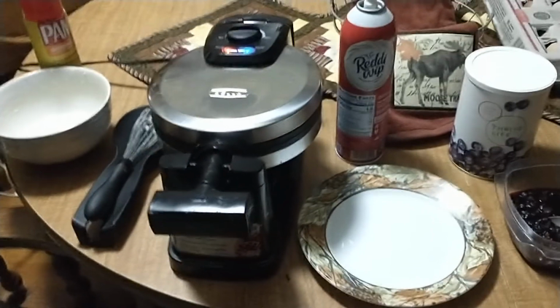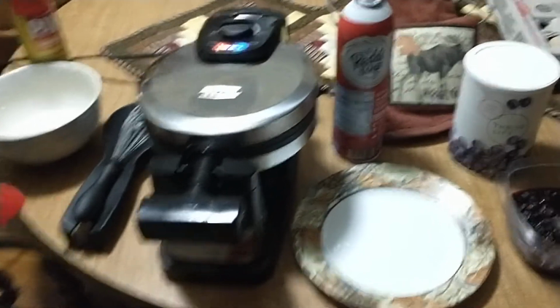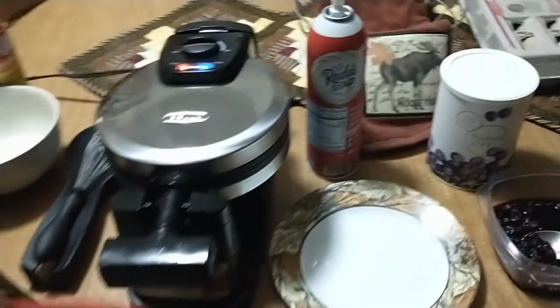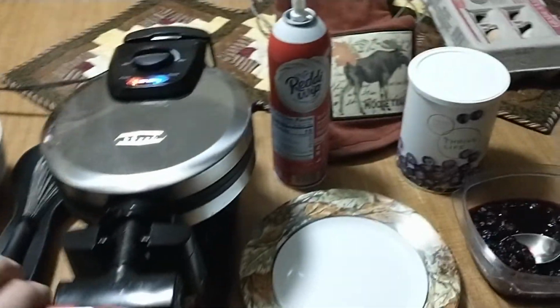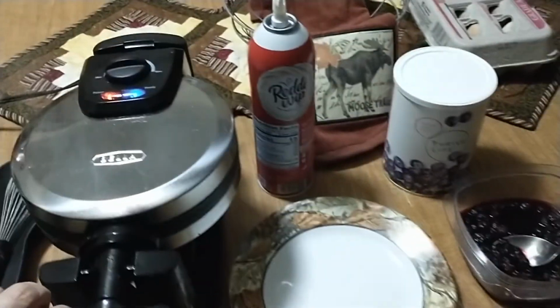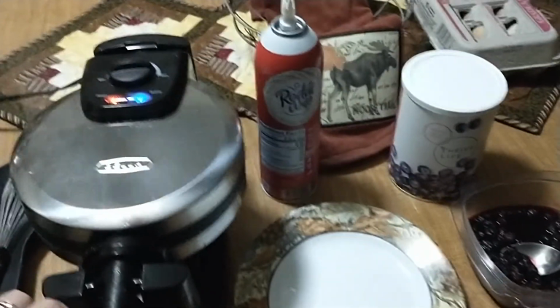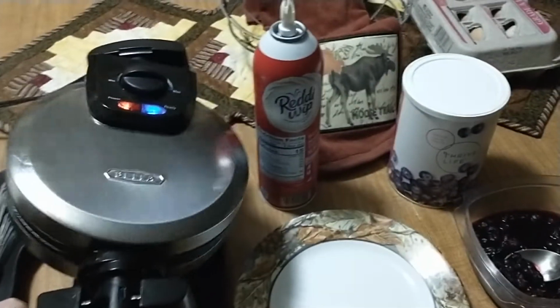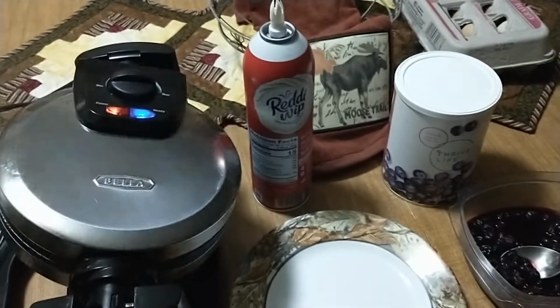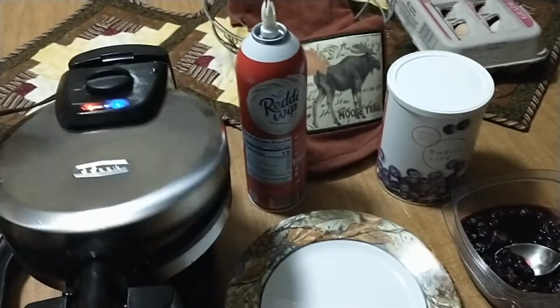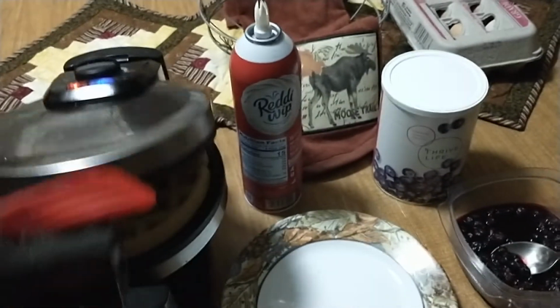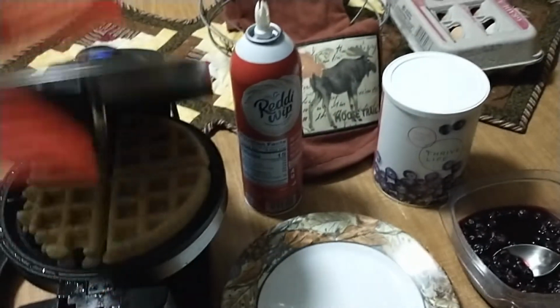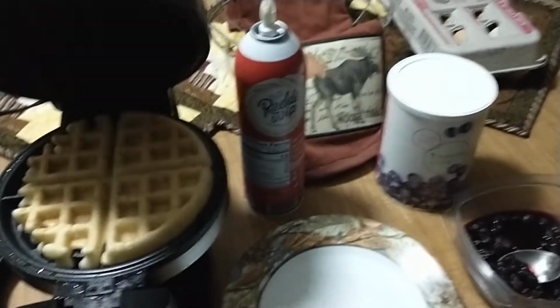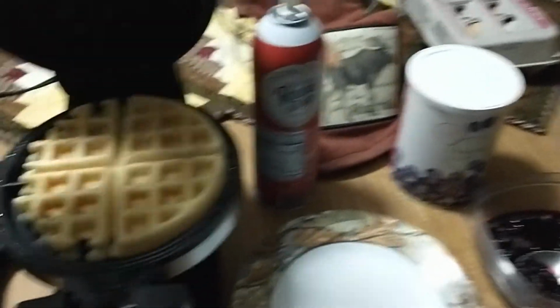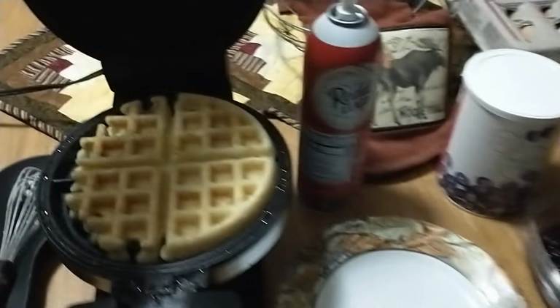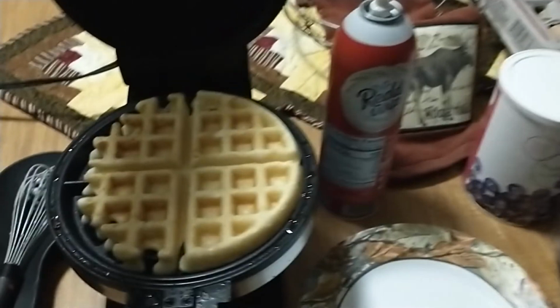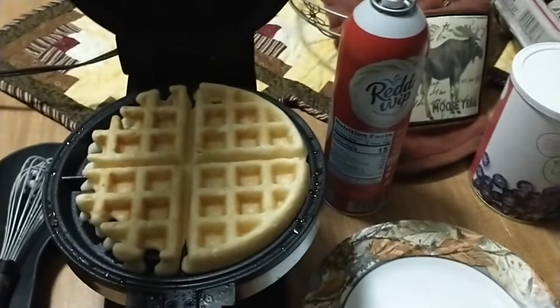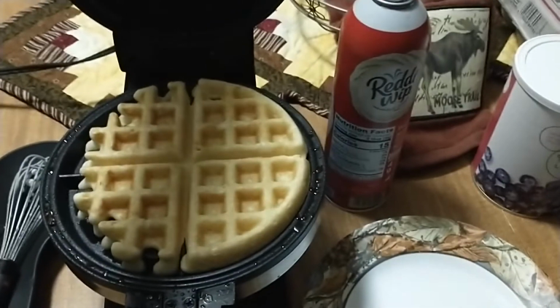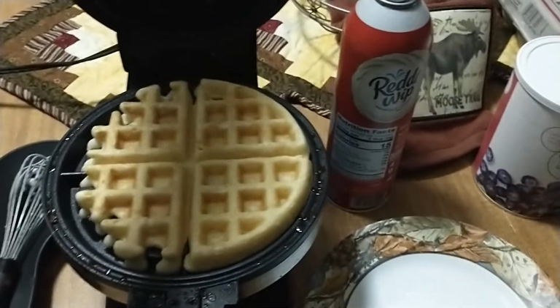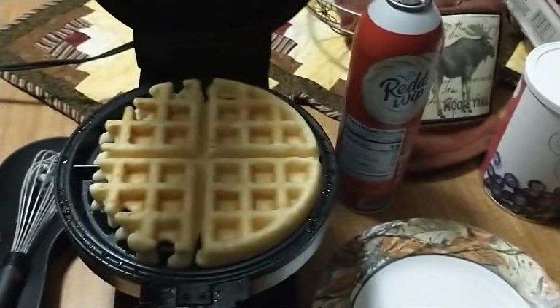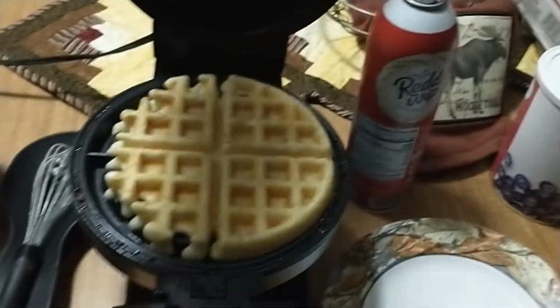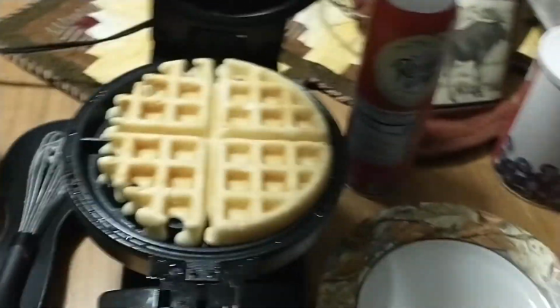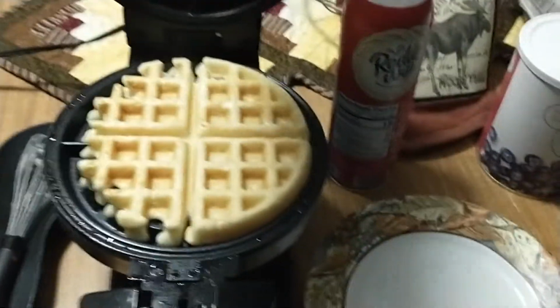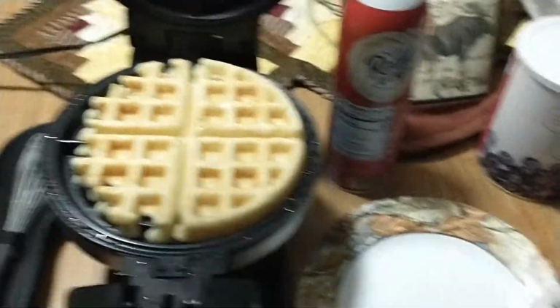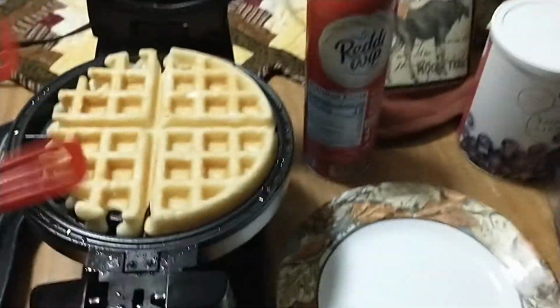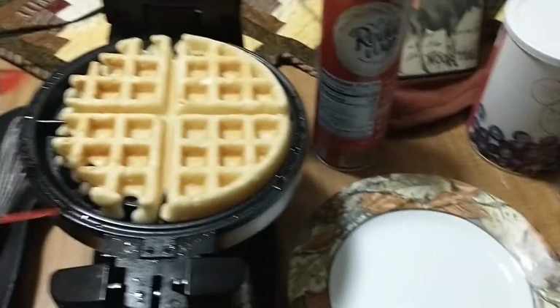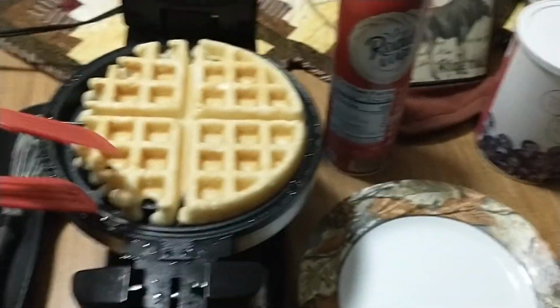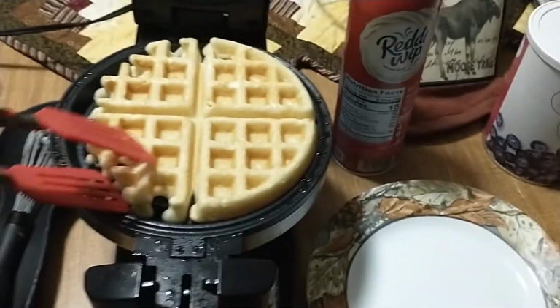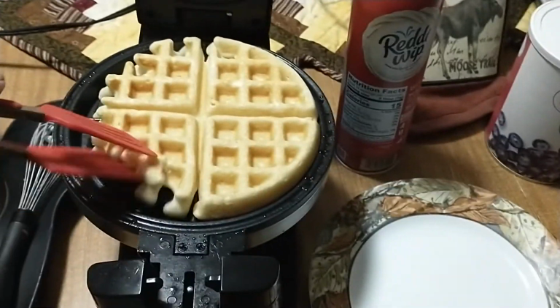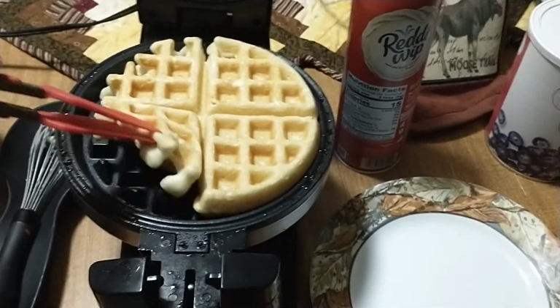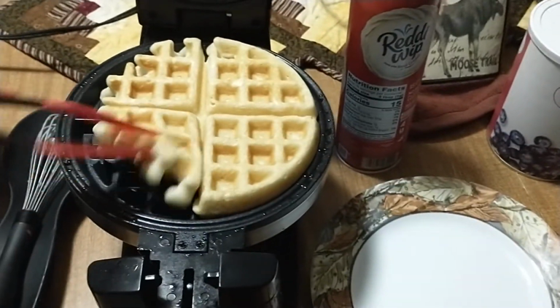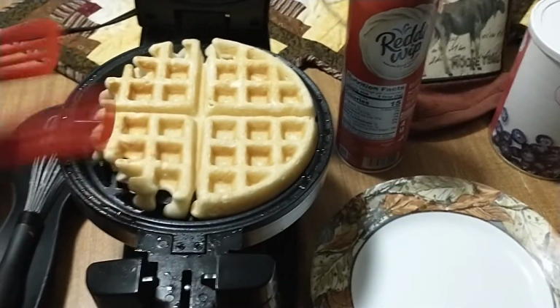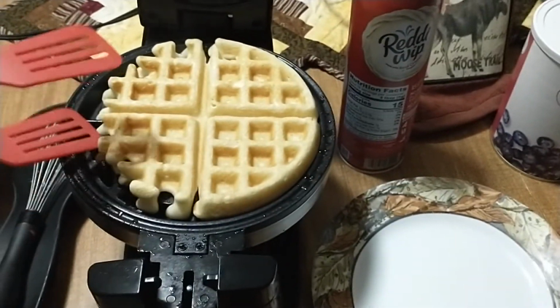Okay, it's been a couple minutes. I'm gonna check this waffle — it looks toasty enough. I'm gonna get this off in here.